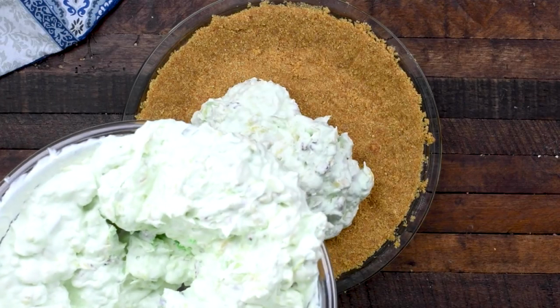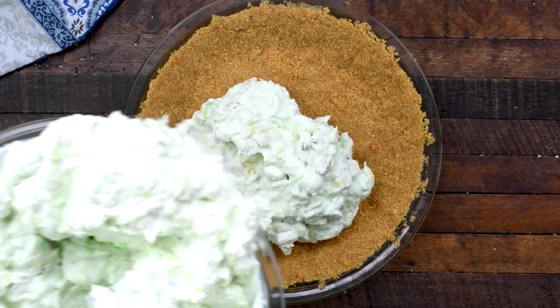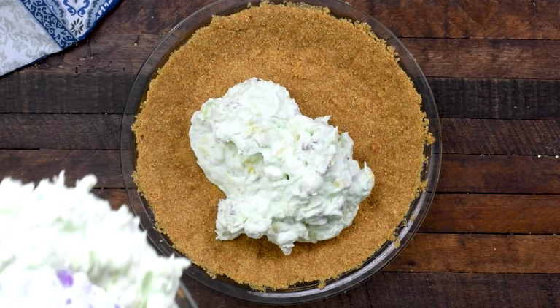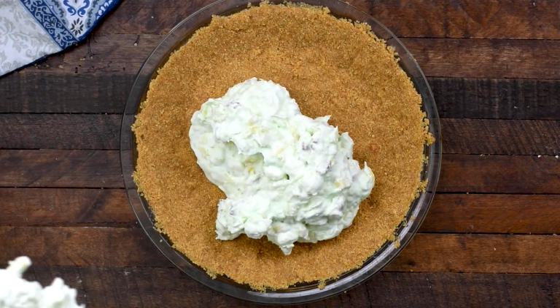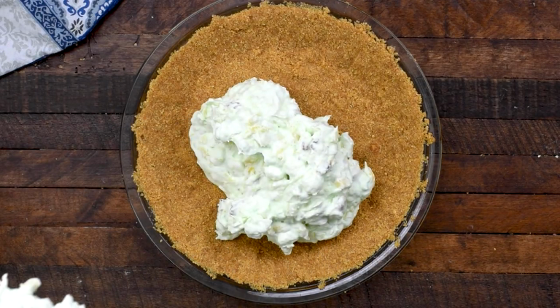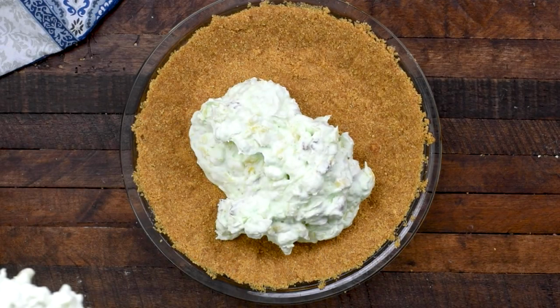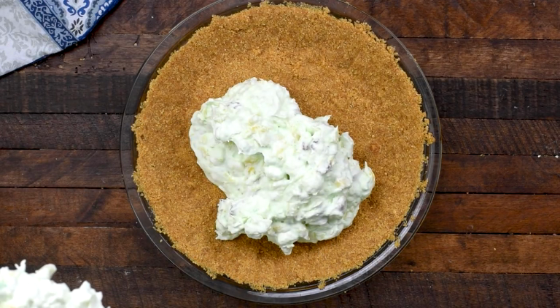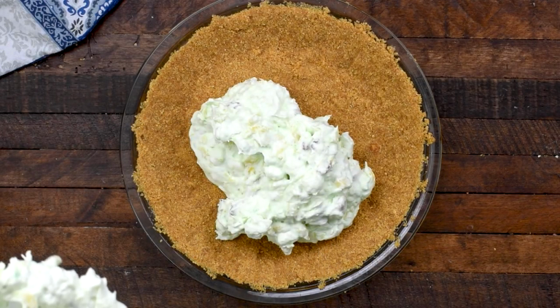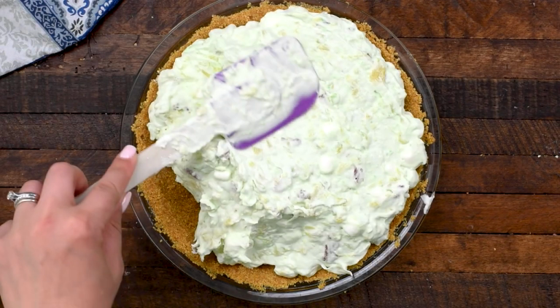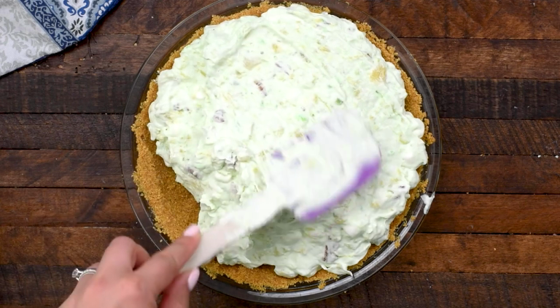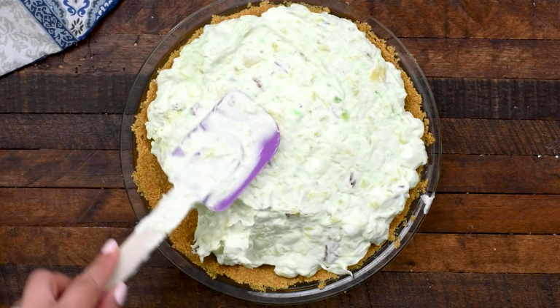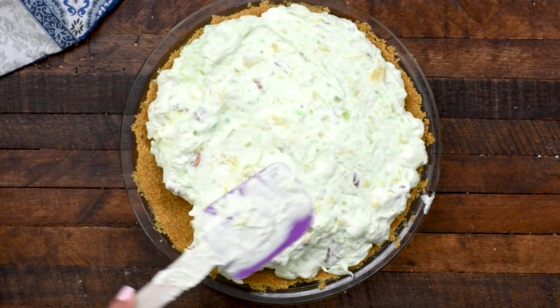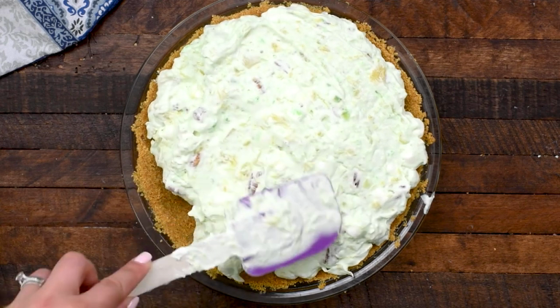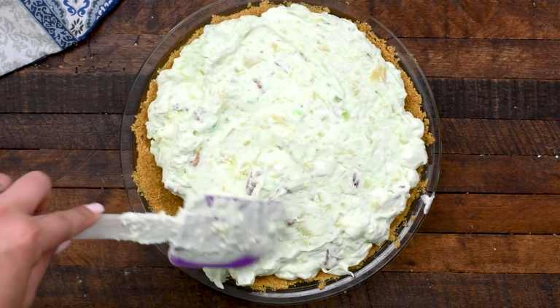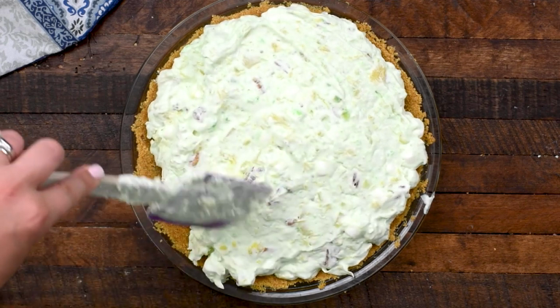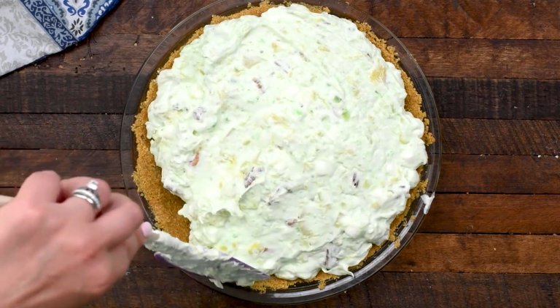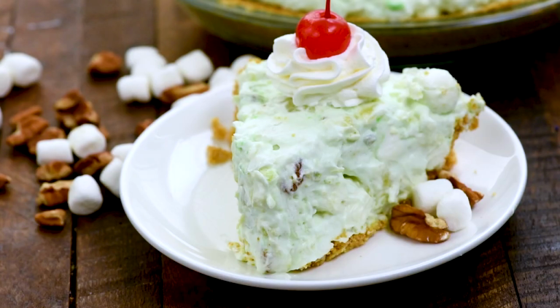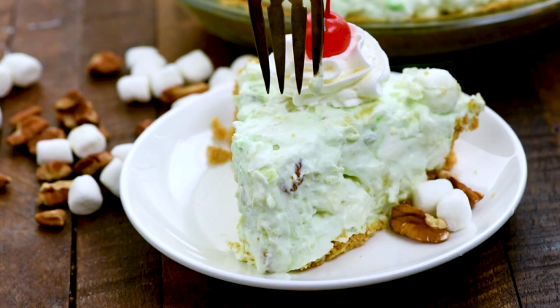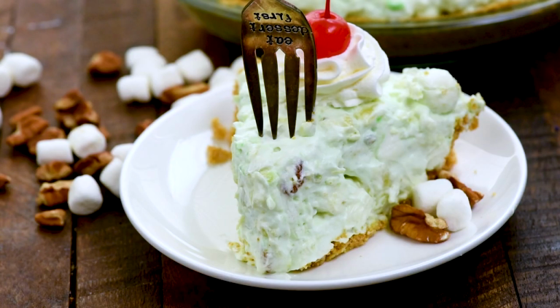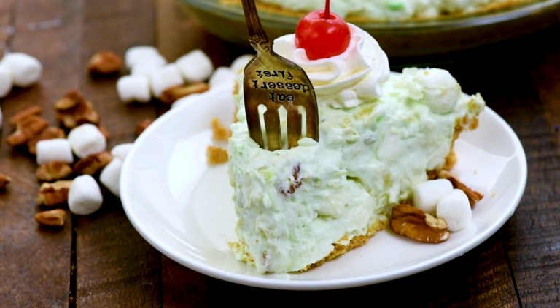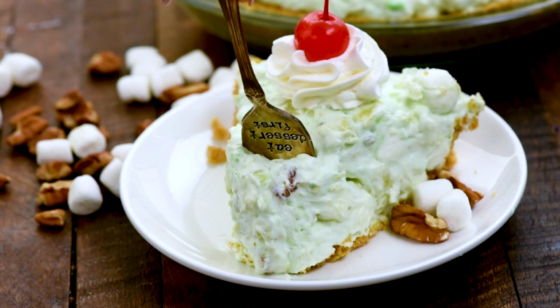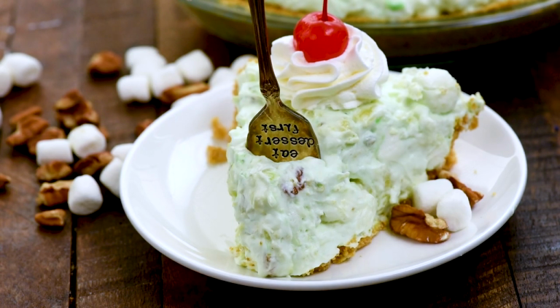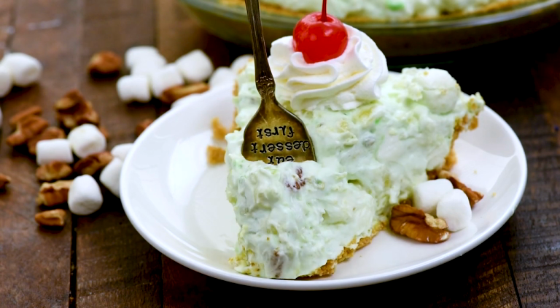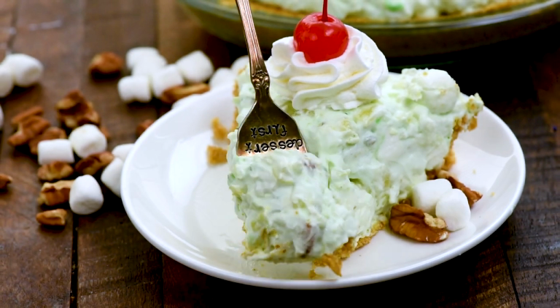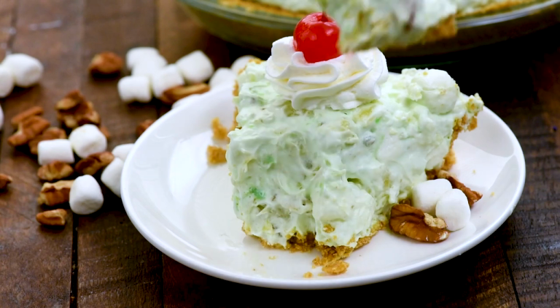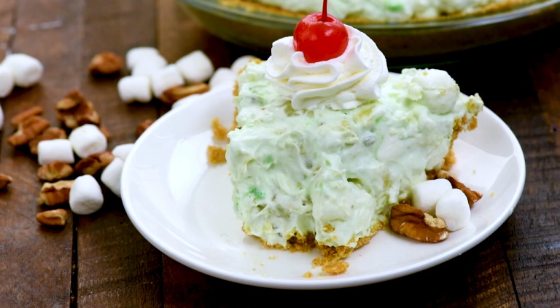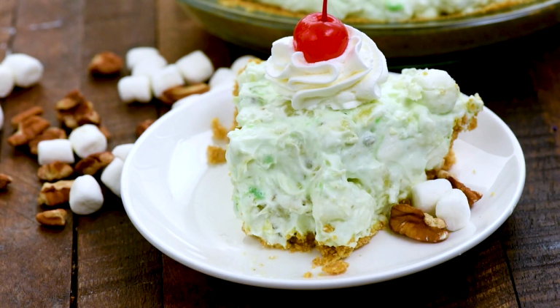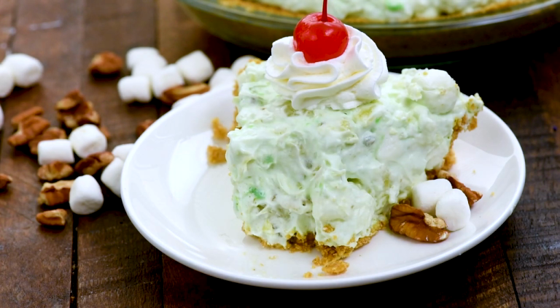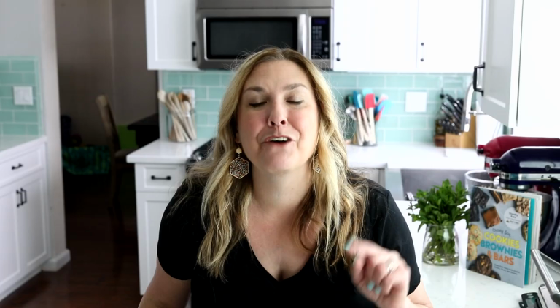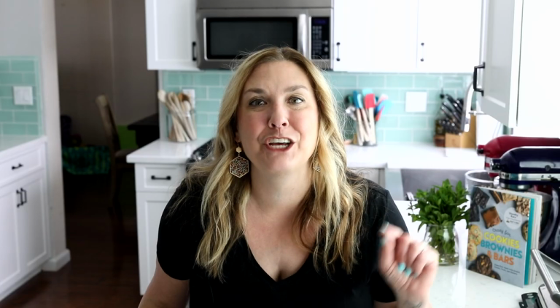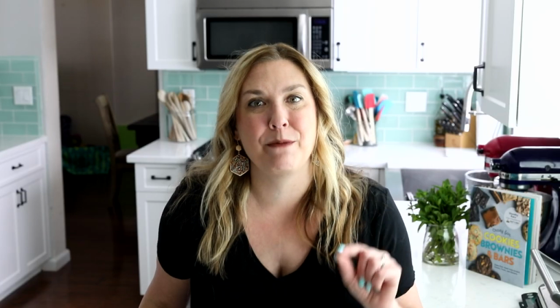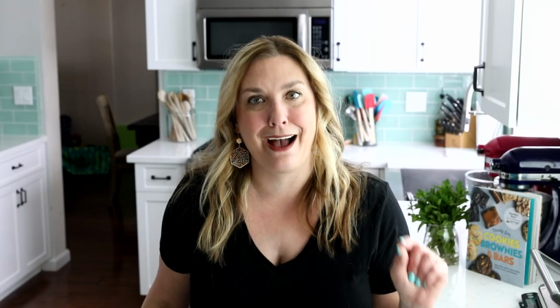Did you know you can add this Watergate fluff to a pie crust? That's right — use a graham cracker crust or any kind of crust. Just add that Watergate fluff inside and you have the perfect no-bake pie.